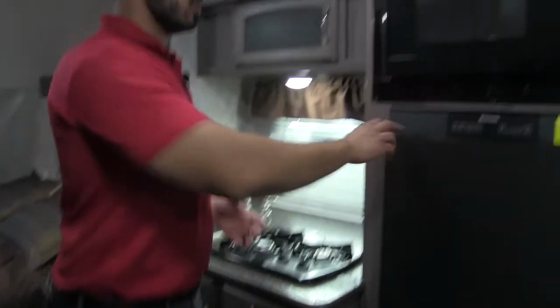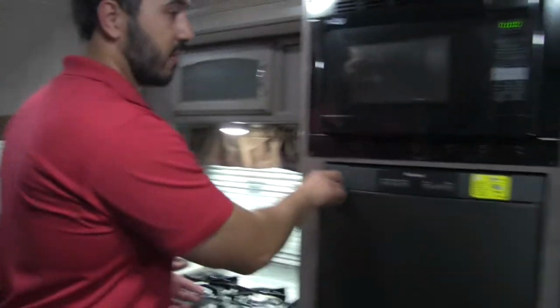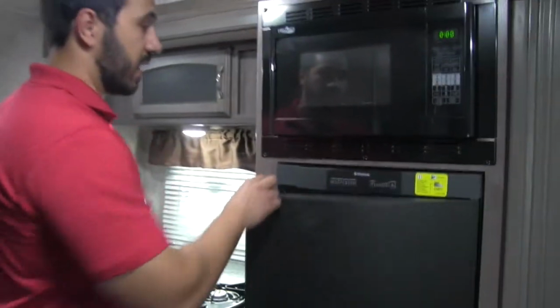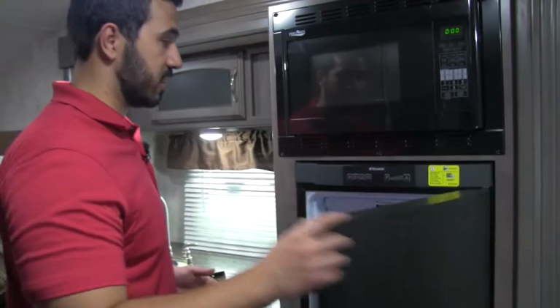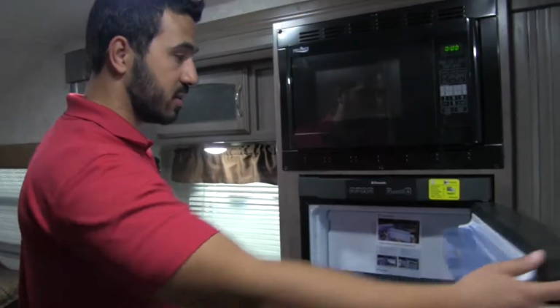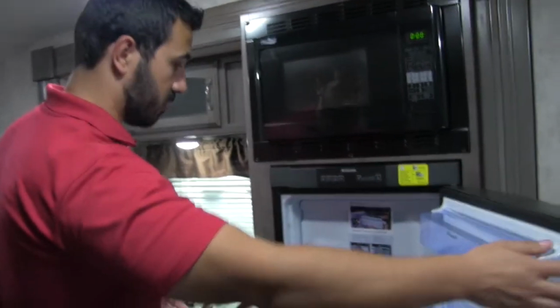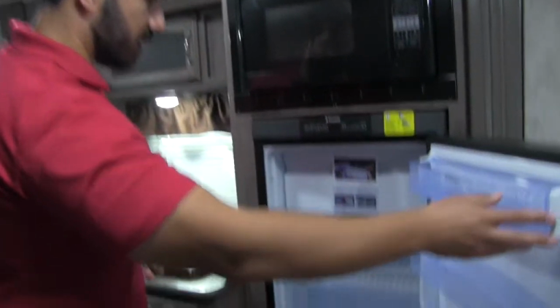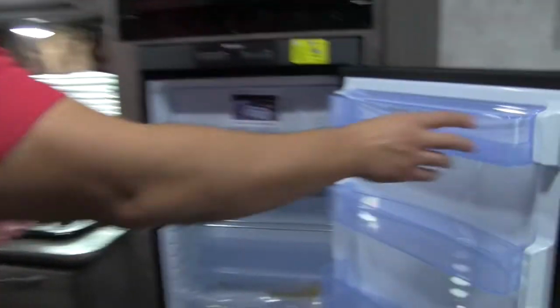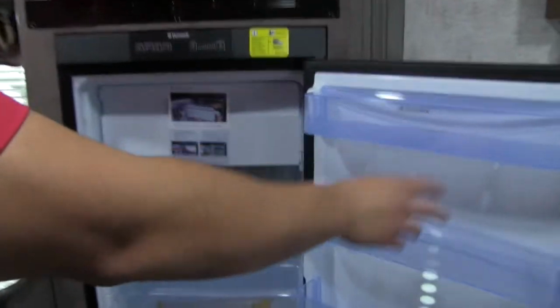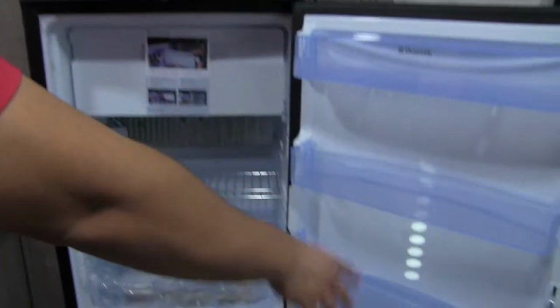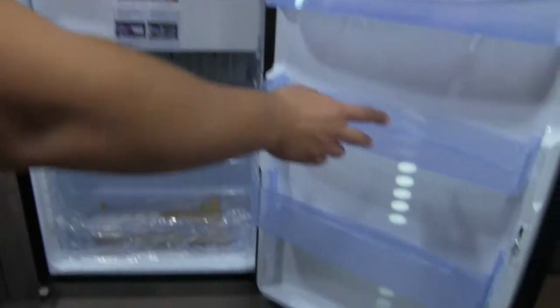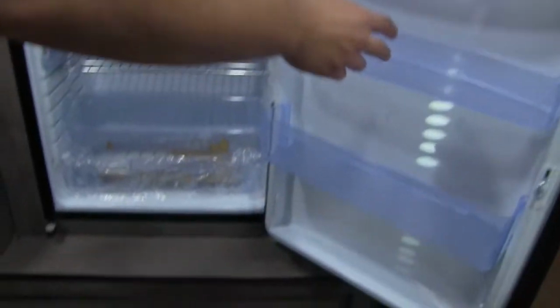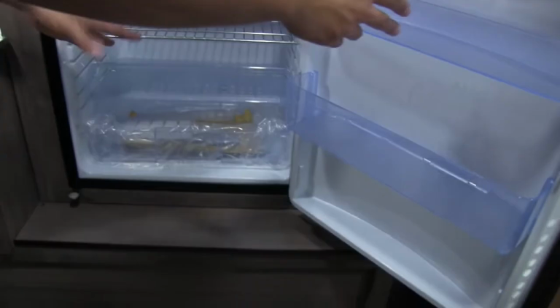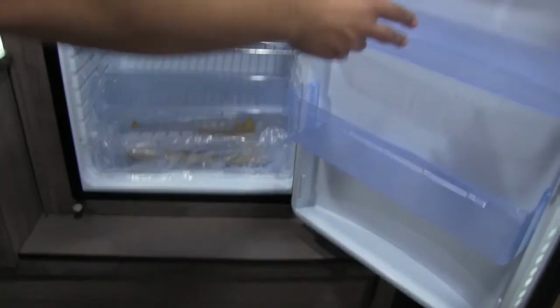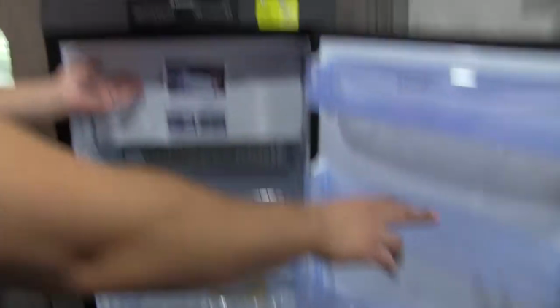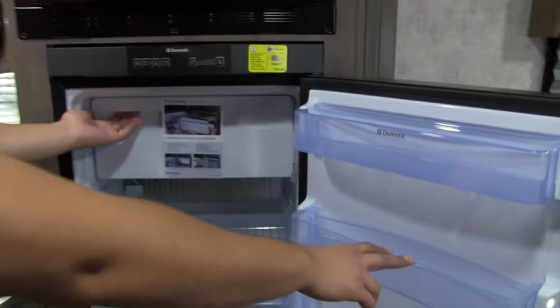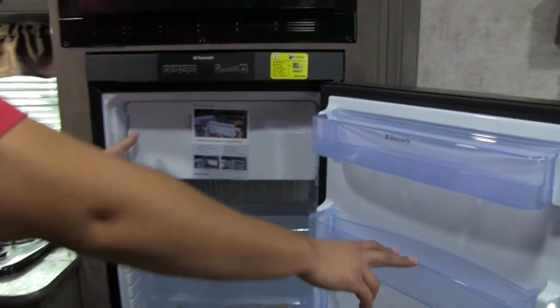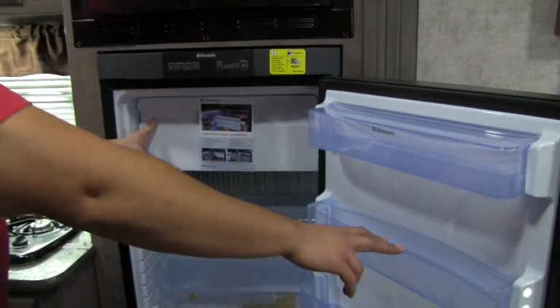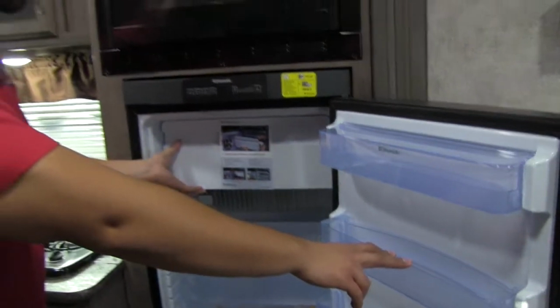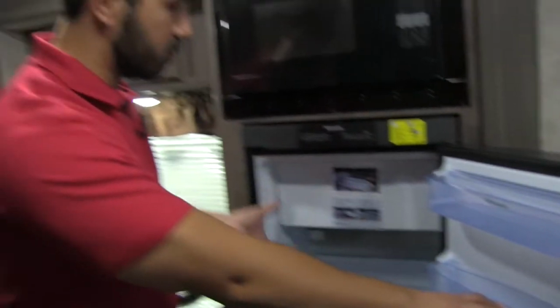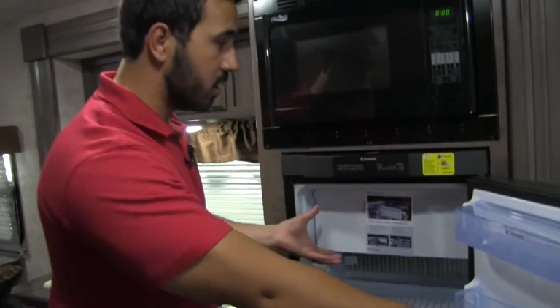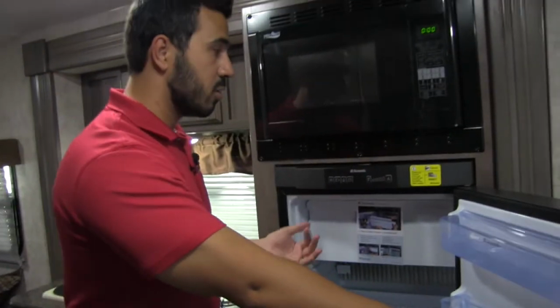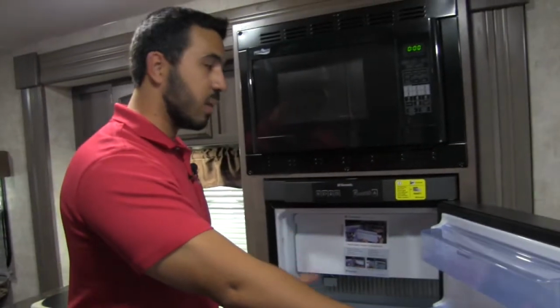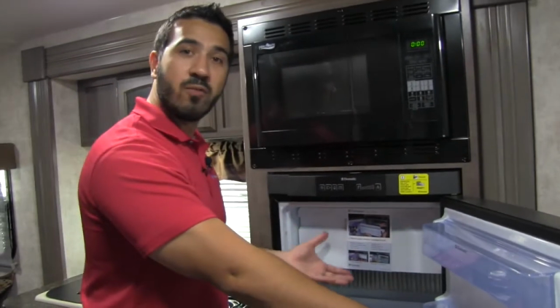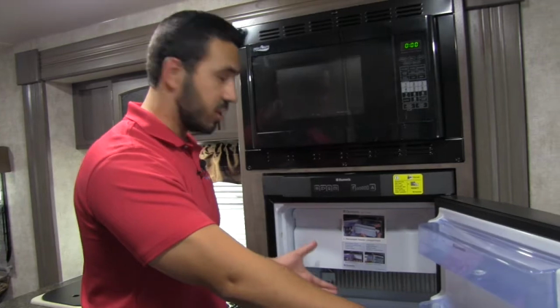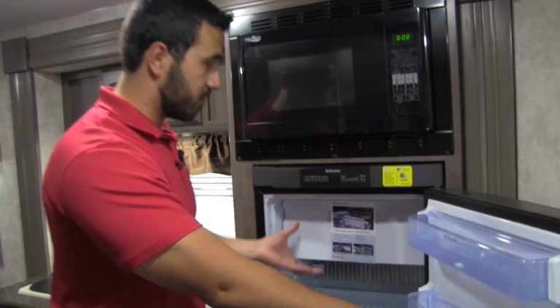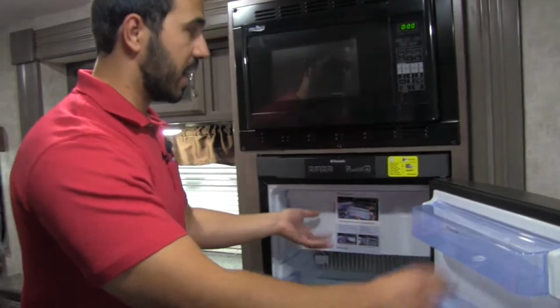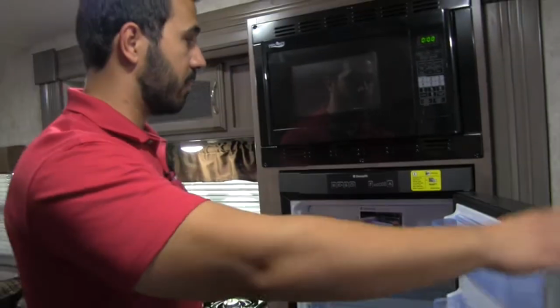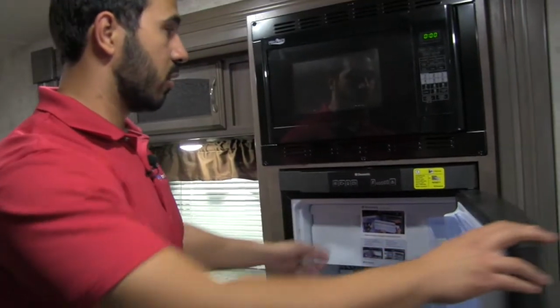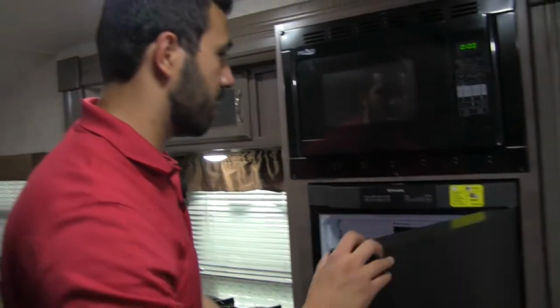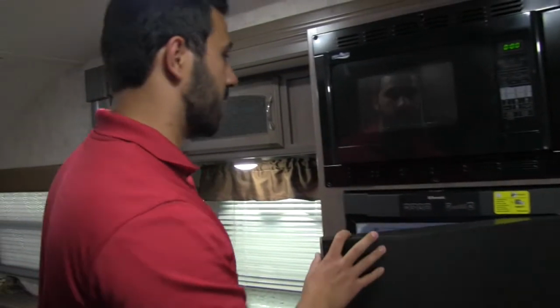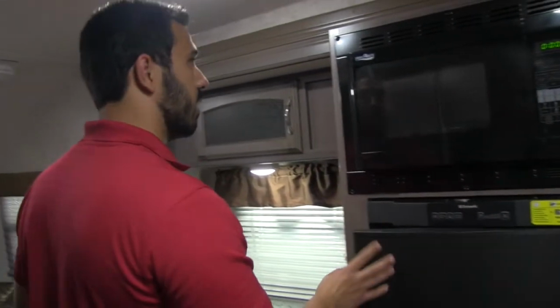We have our Dometic fridge-freezer combo right here. You have your shelves and great space. The freezer can actually come out — it's removable. So if you just want more fridge space and you don't want a freezer, not a problem. You can go ahead and do that.